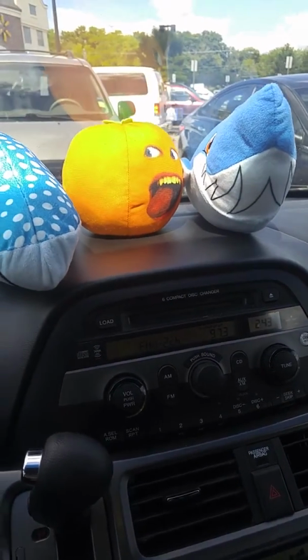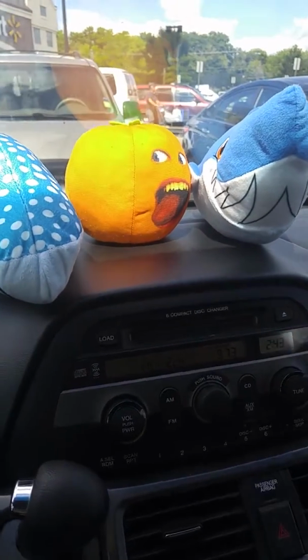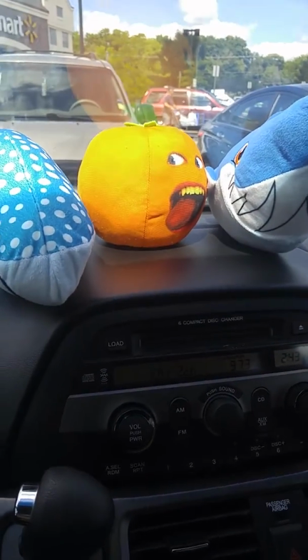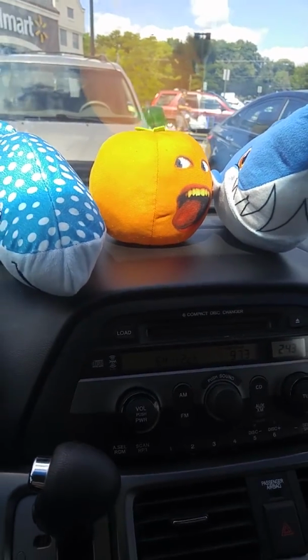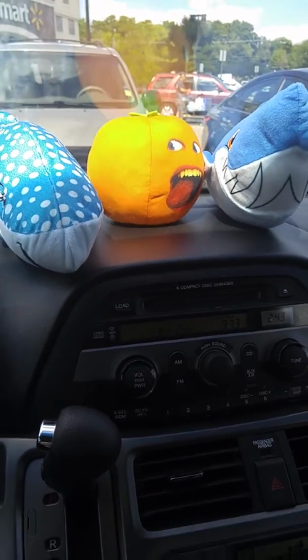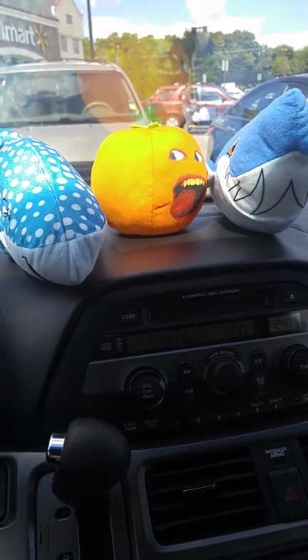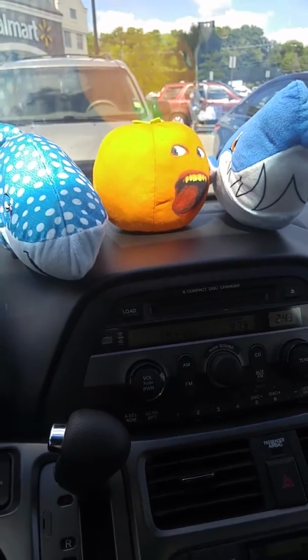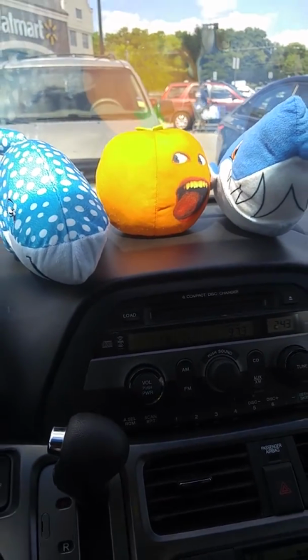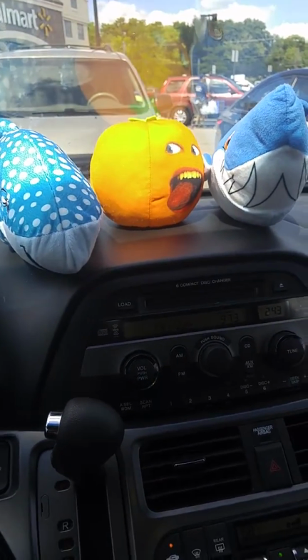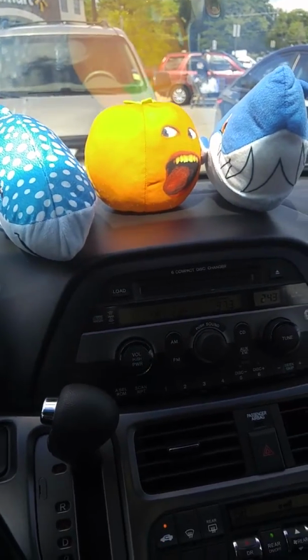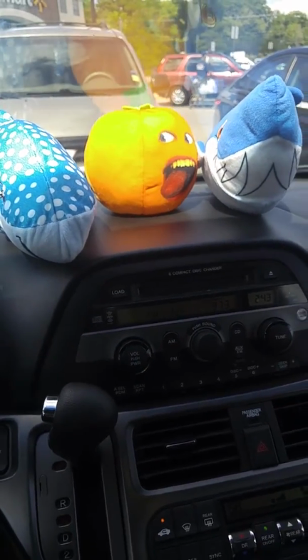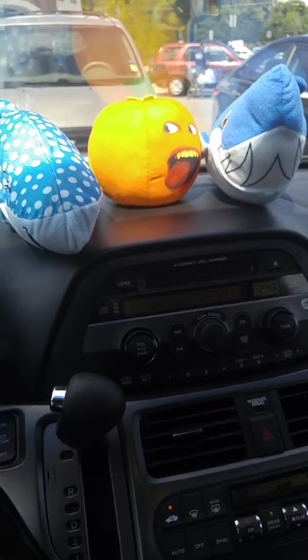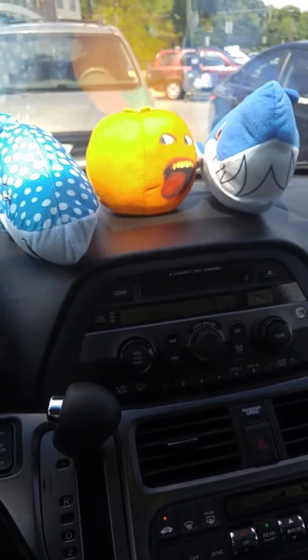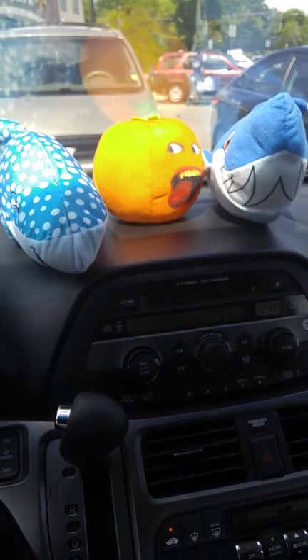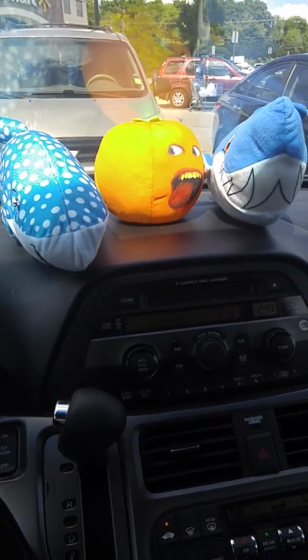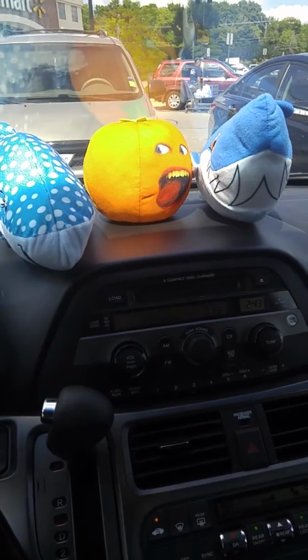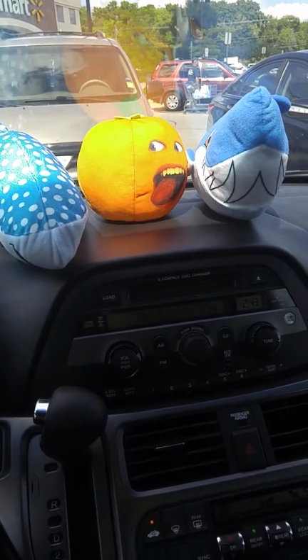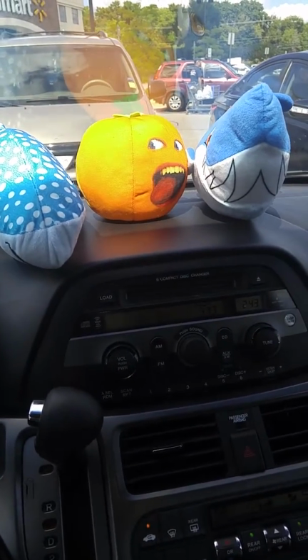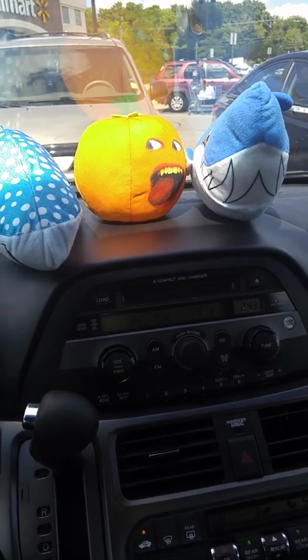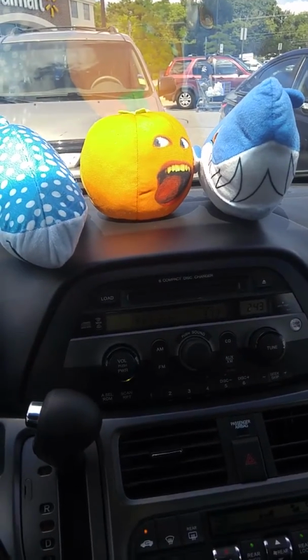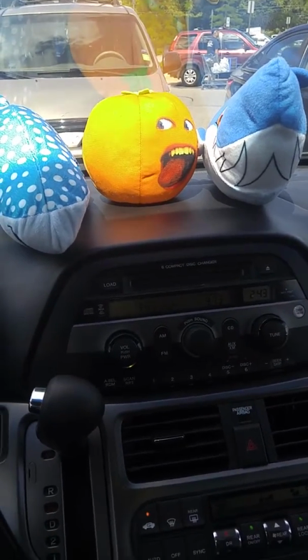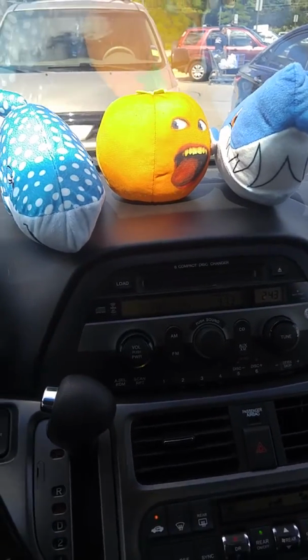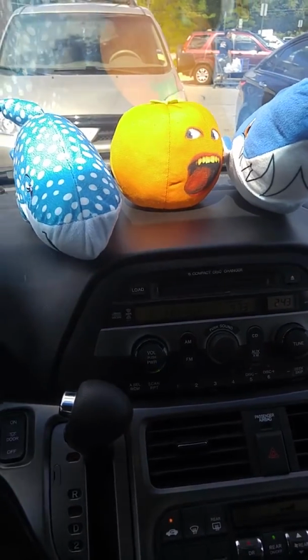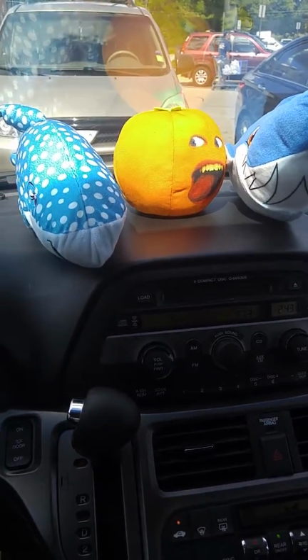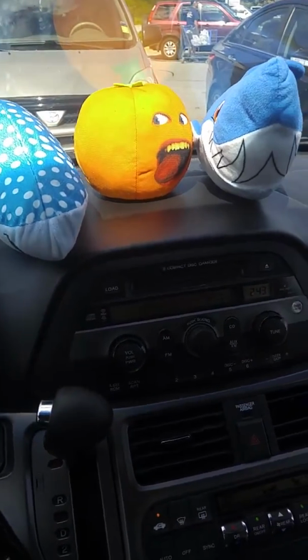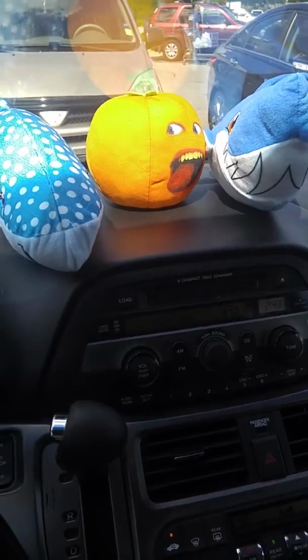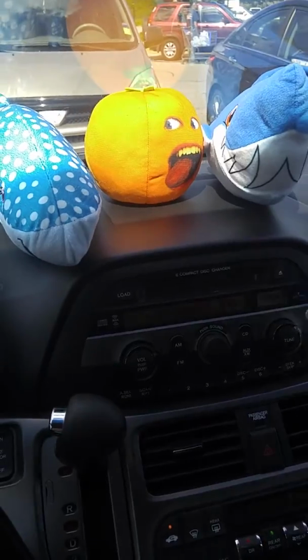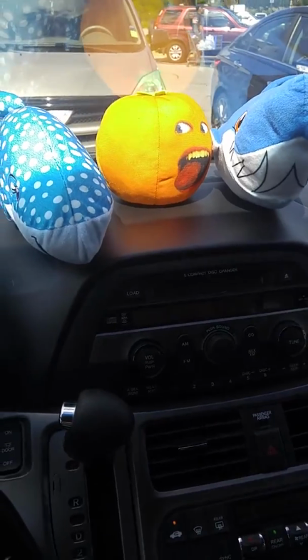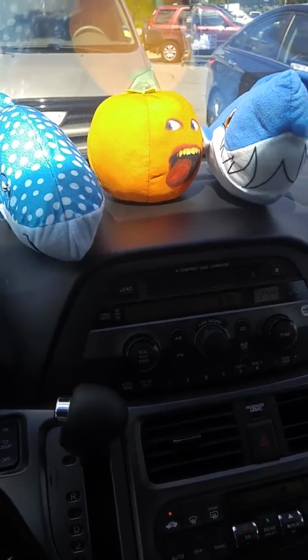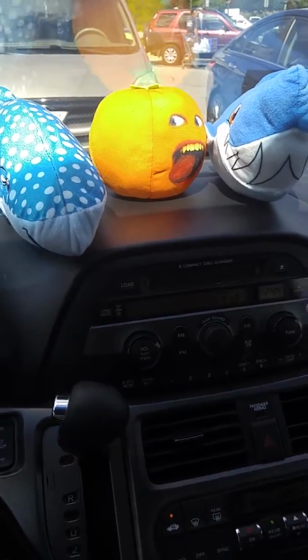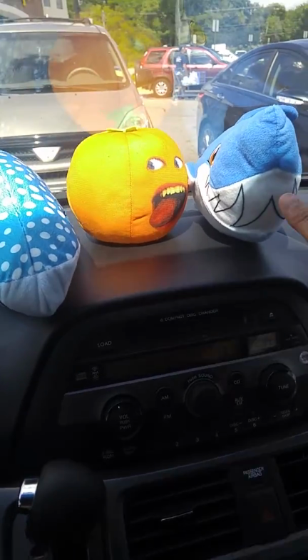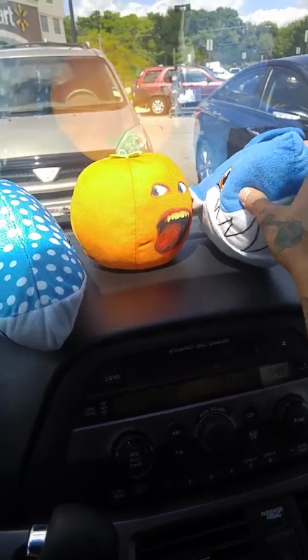Hey YouTube, I just want to show you what we all got today from the claw machine. My phone wasn't working, I couldn't record getting the toys today, but here.